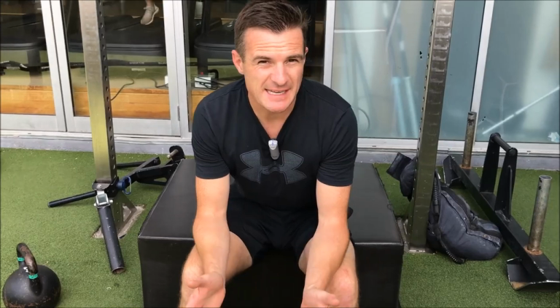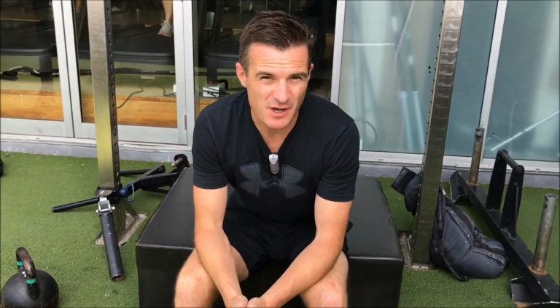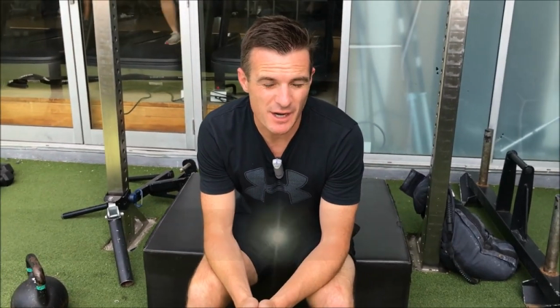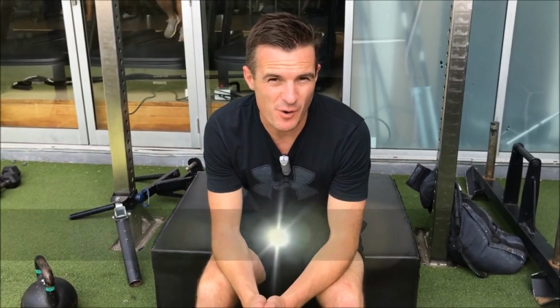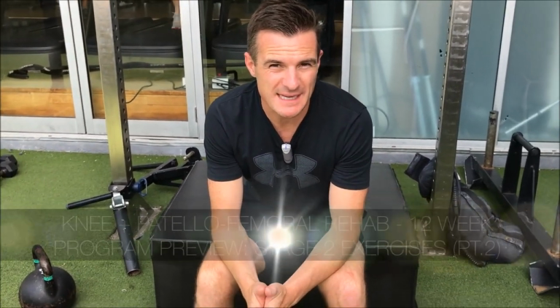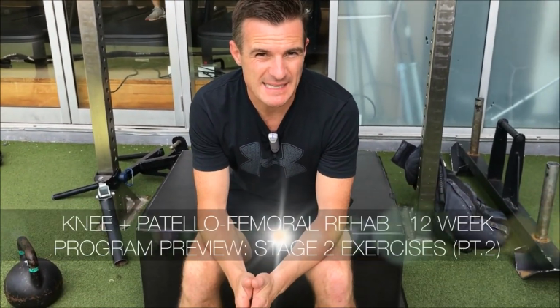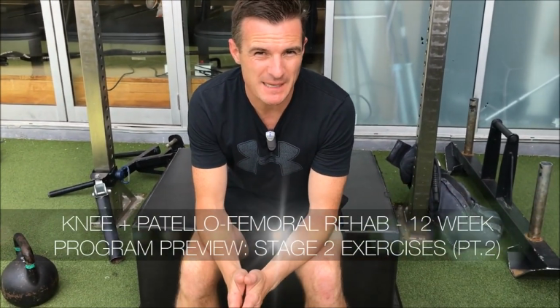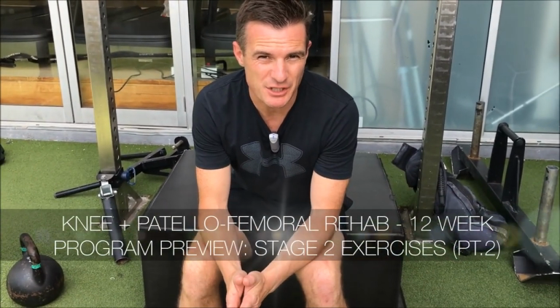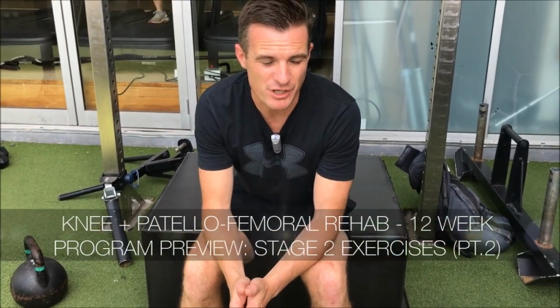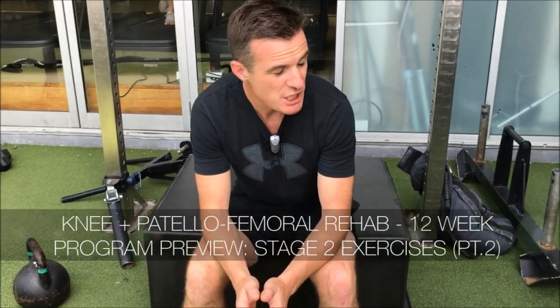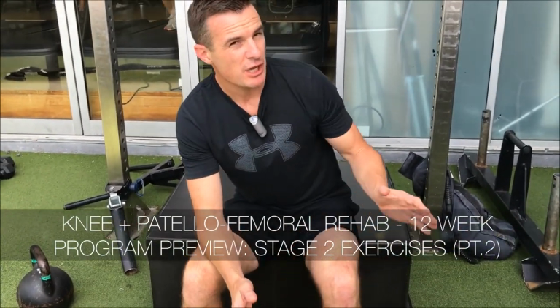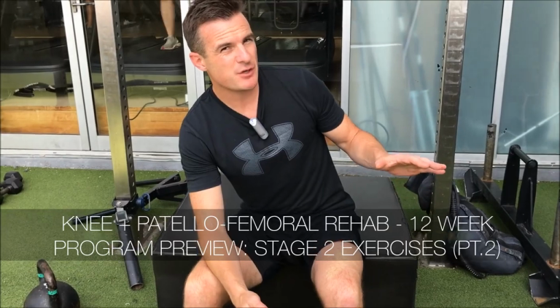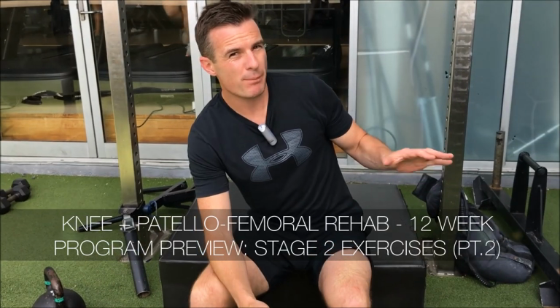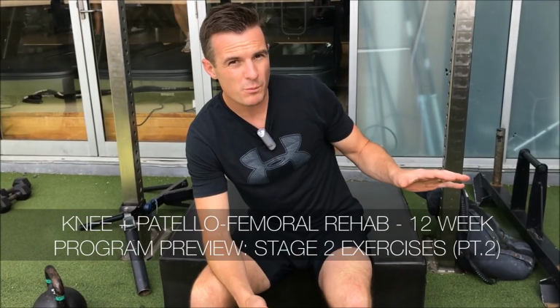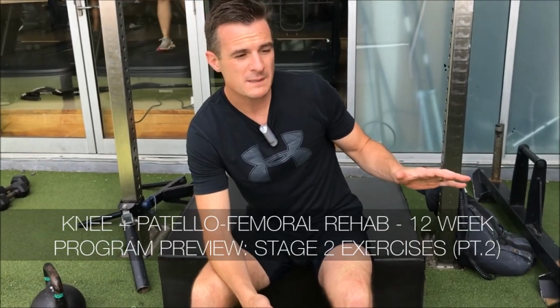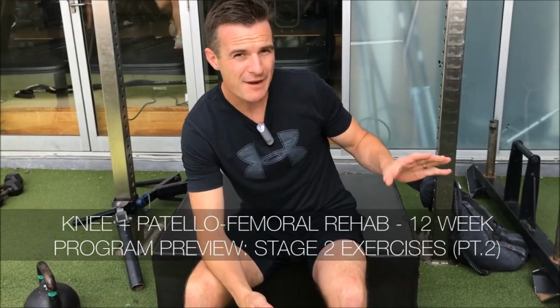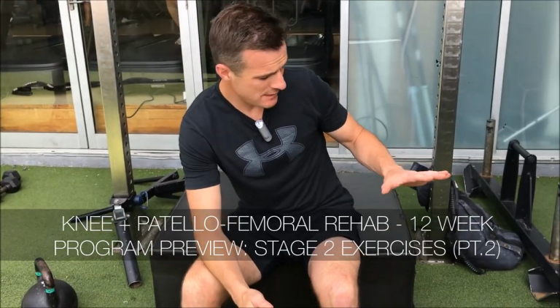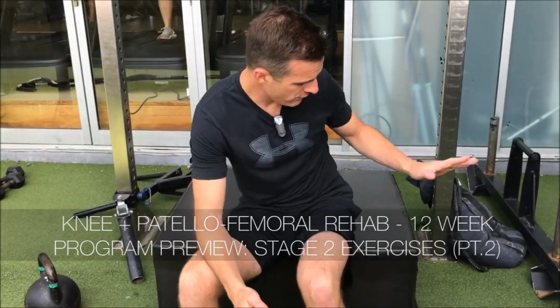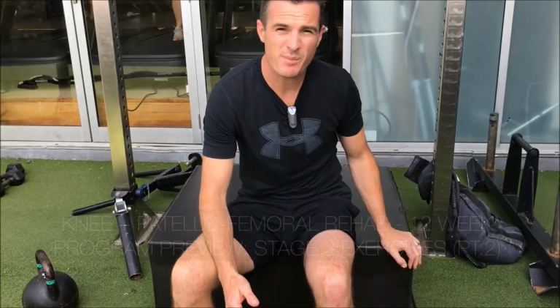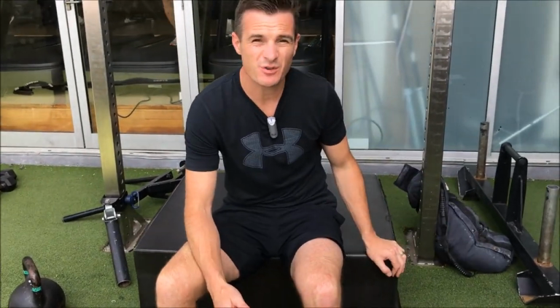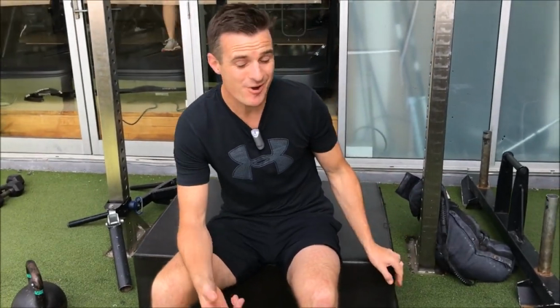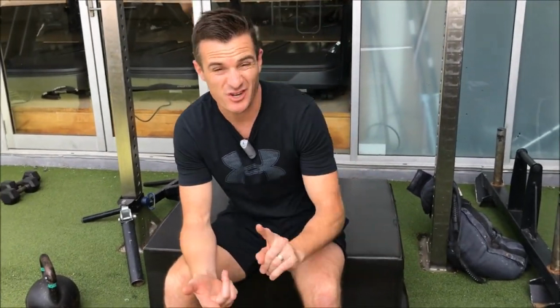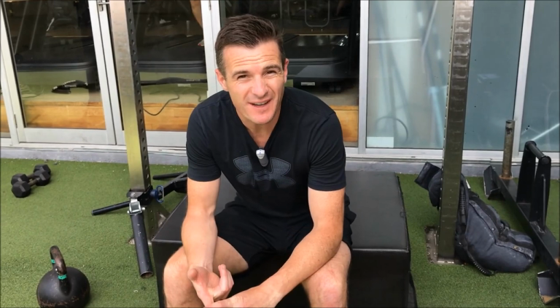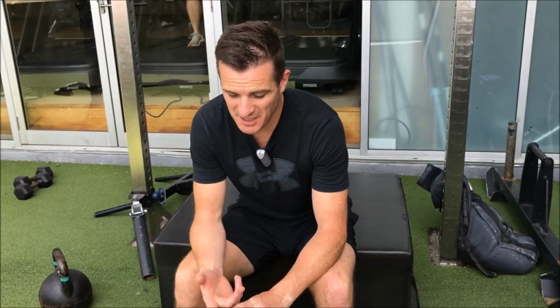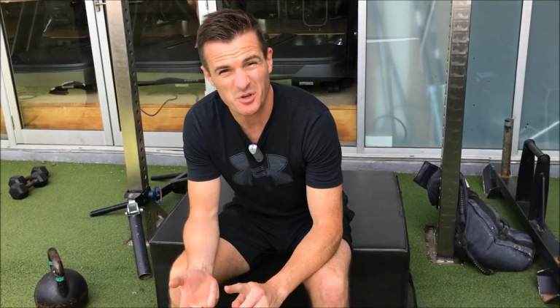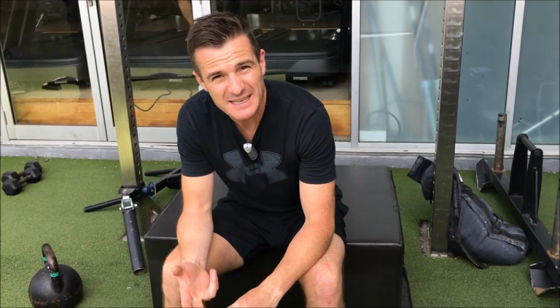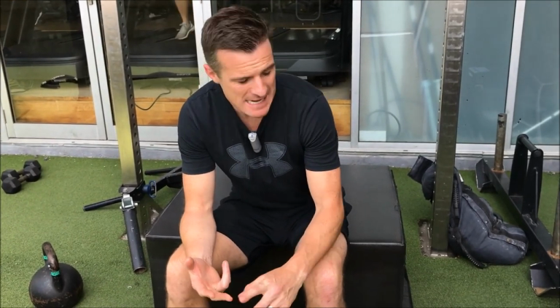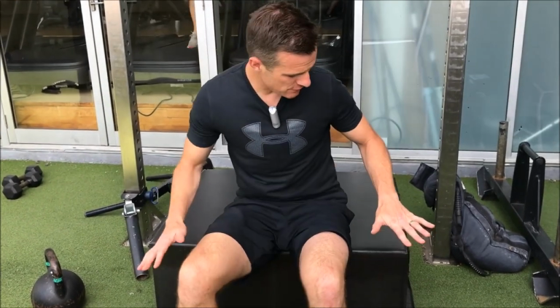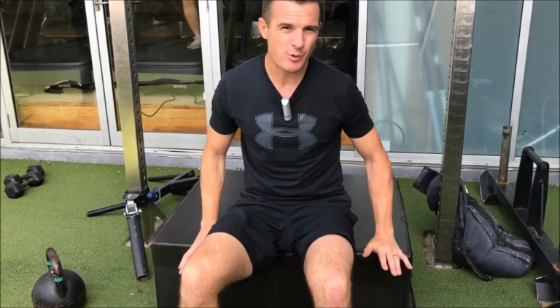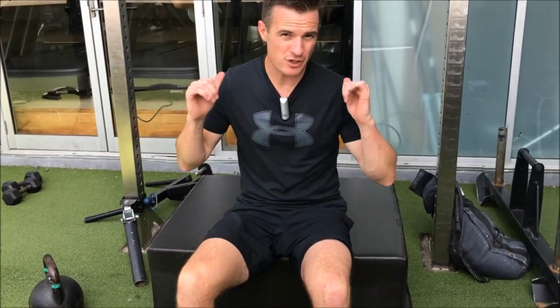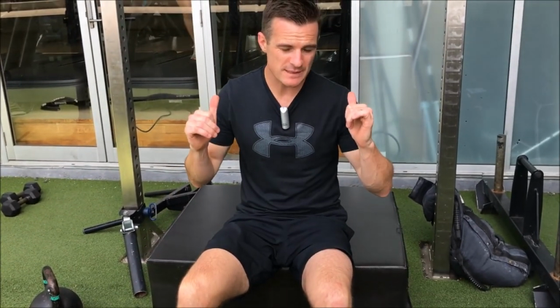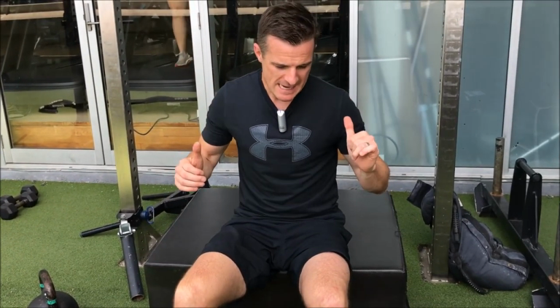The next exercise in set A is a hip extension bridge. You can either do this on a ball, which is harder for your stability, or you can do it on a box, or at home on a sofa or your bed — anything that's got some support for your shoulders.